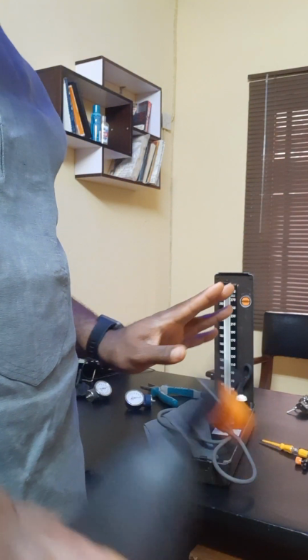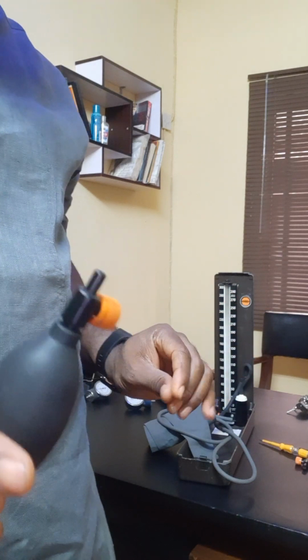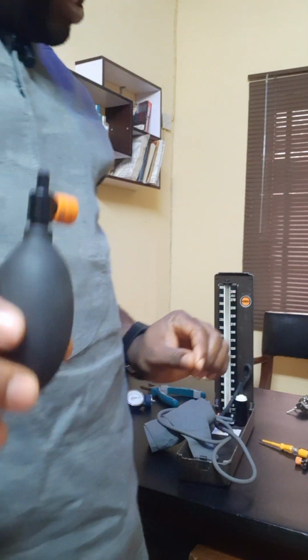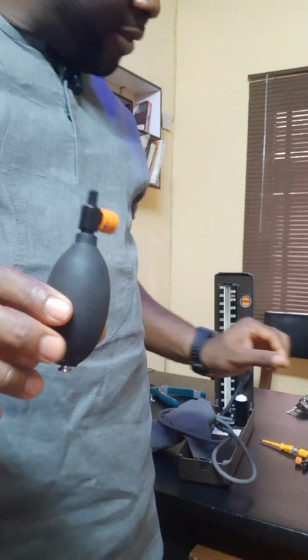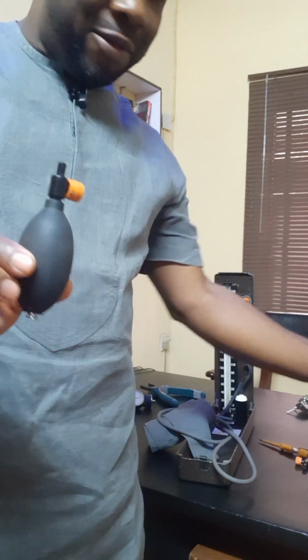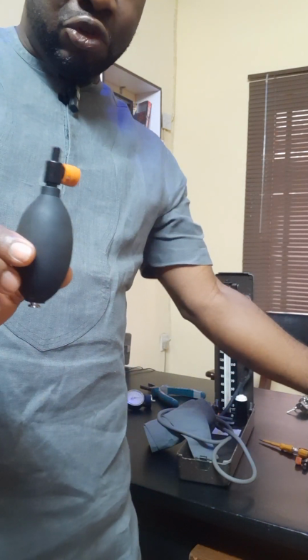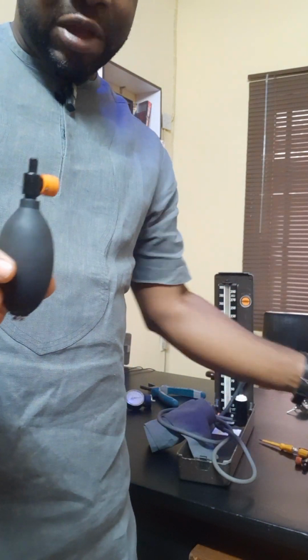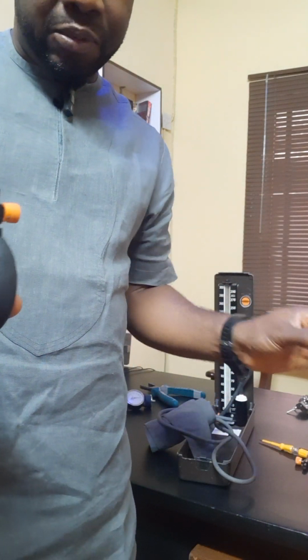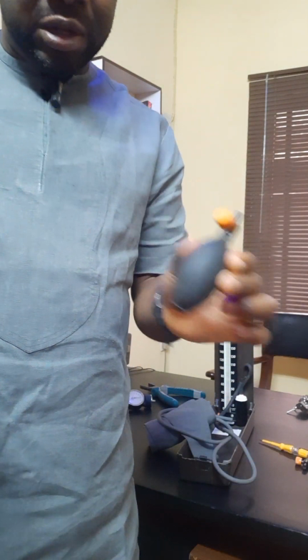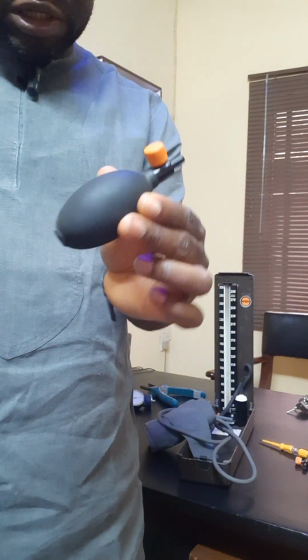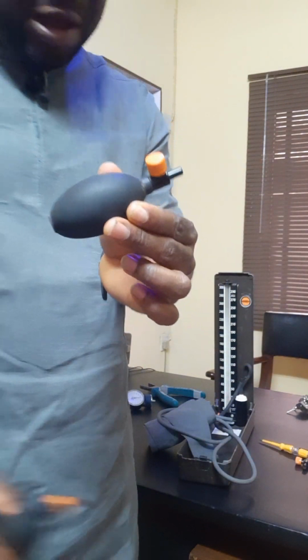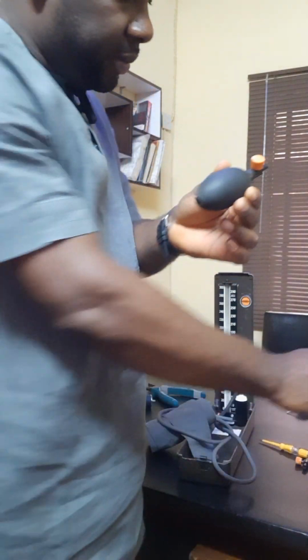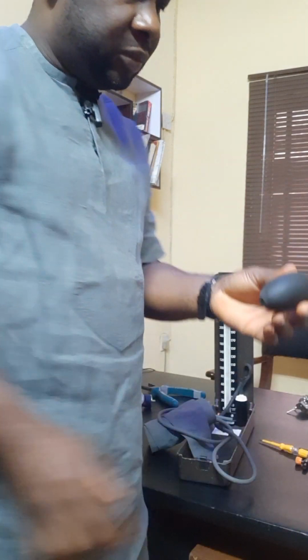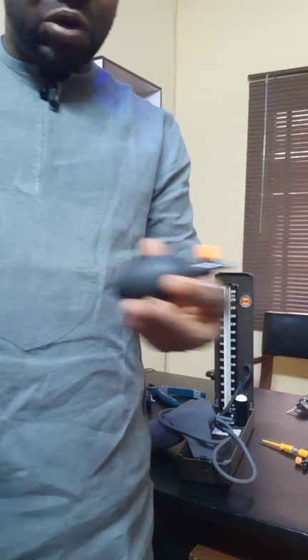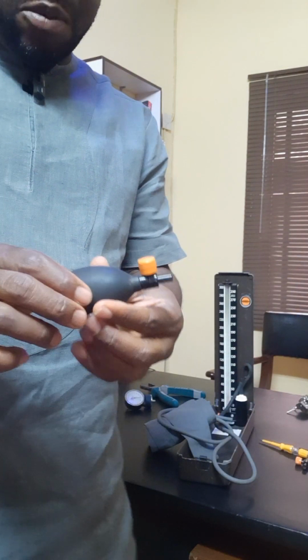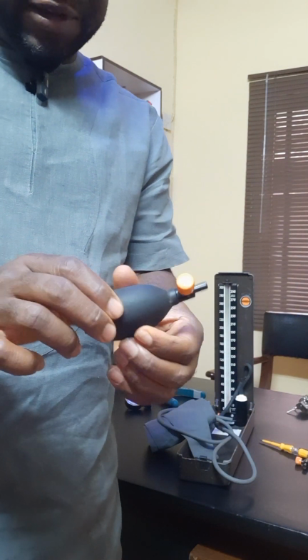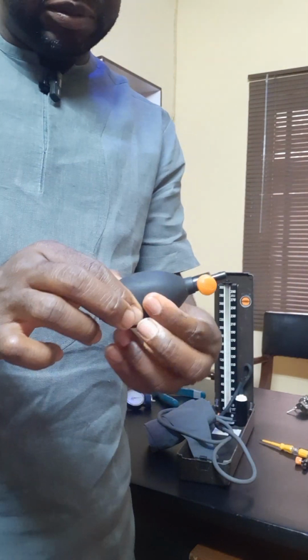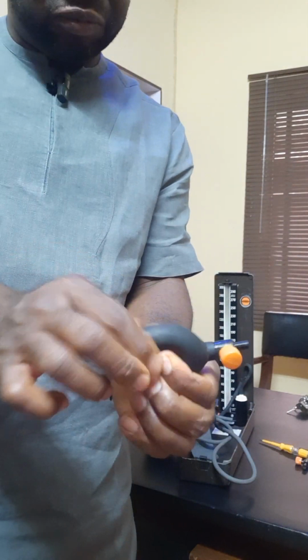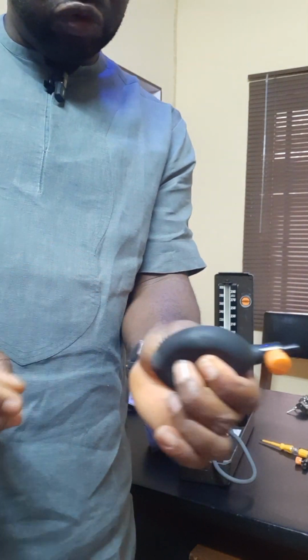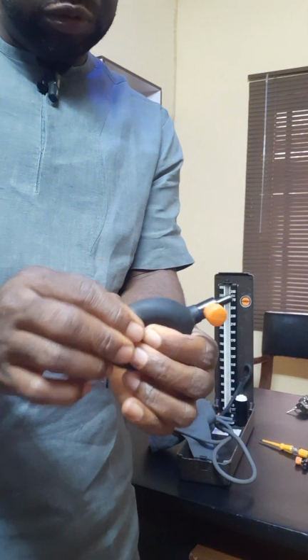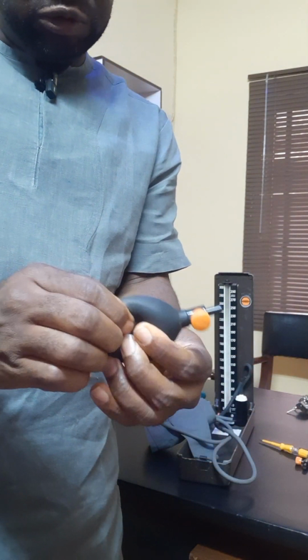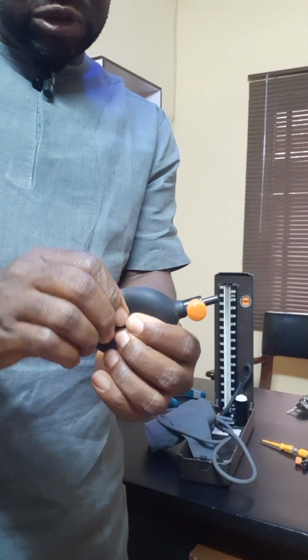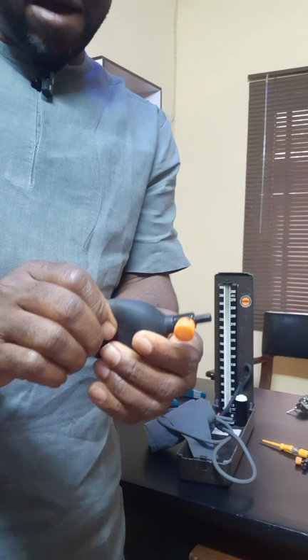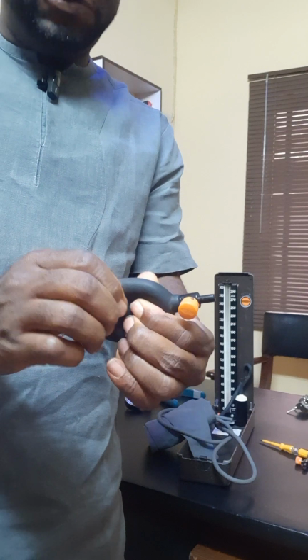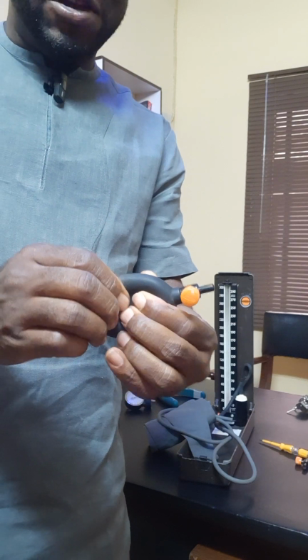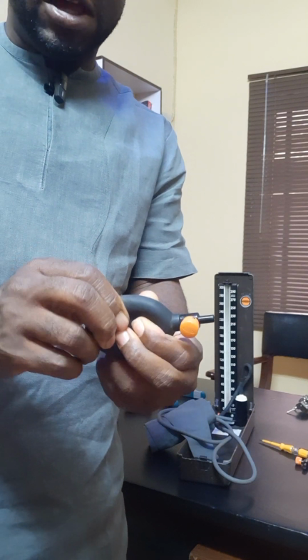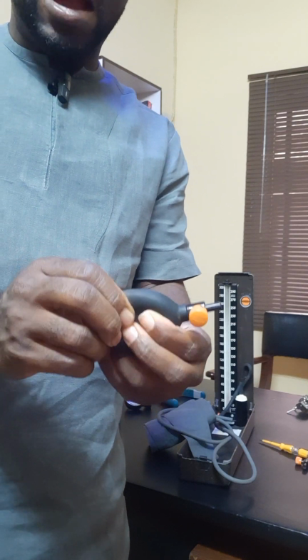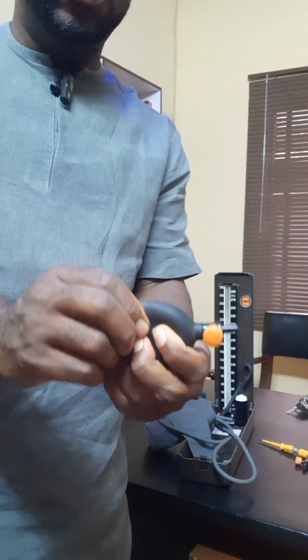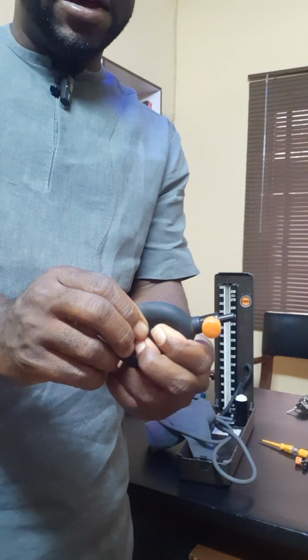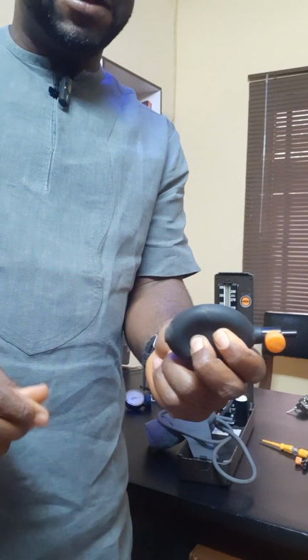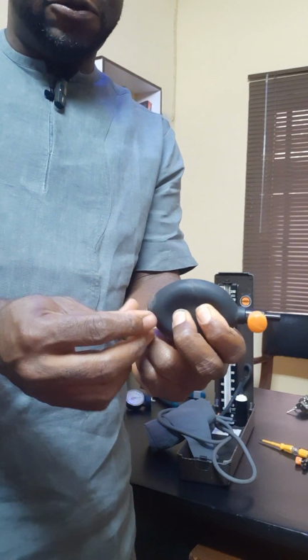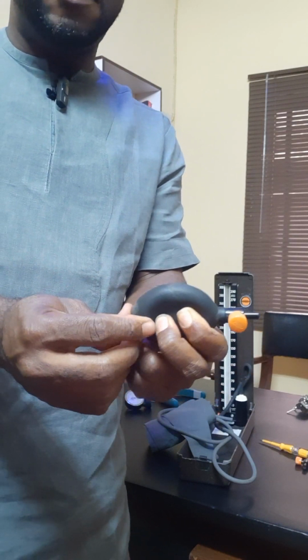So let me get another one to show you. This is another one. I will compress it. If this one is okay and I hold the base — that is the valve under —